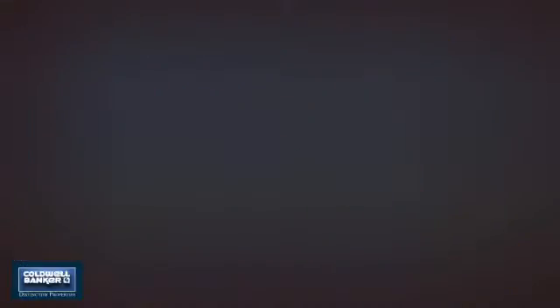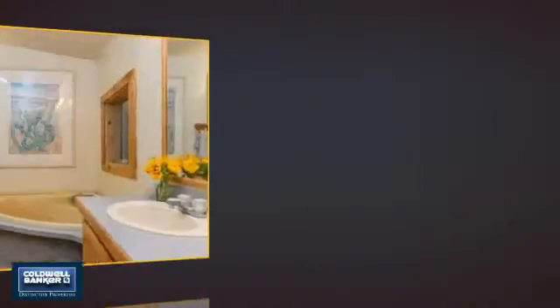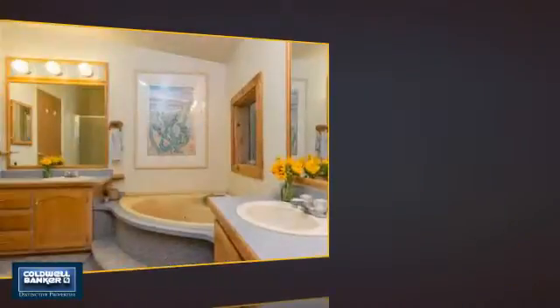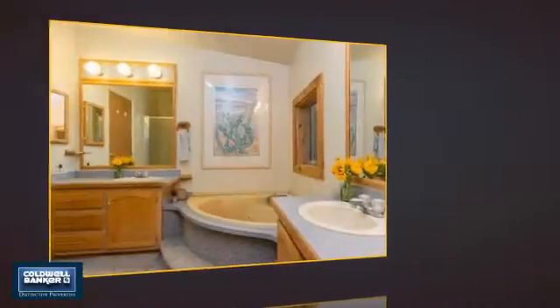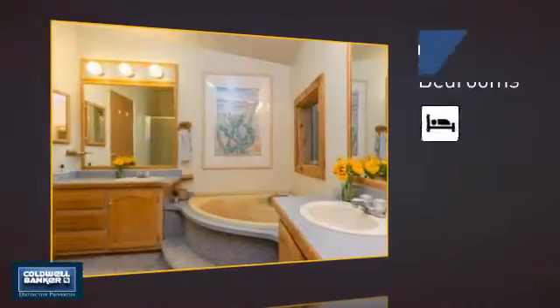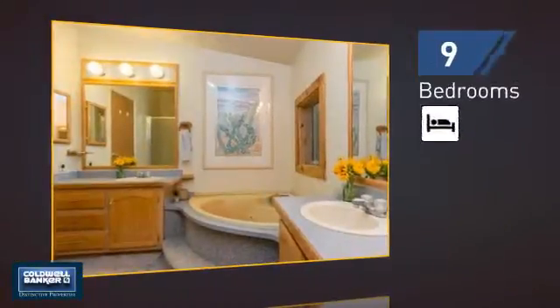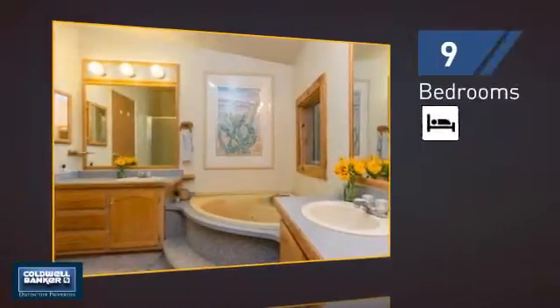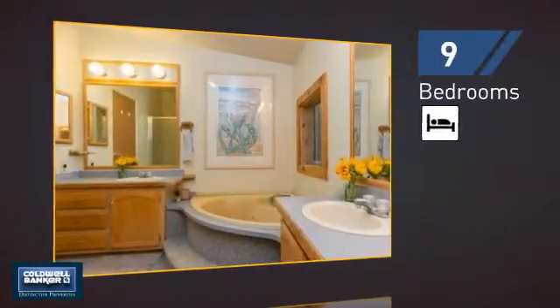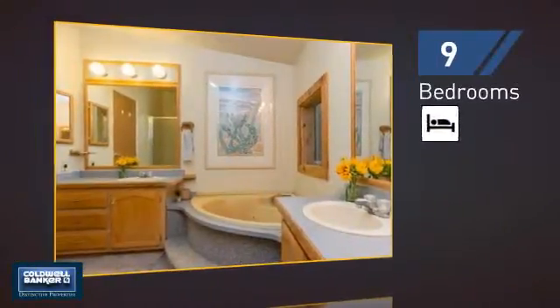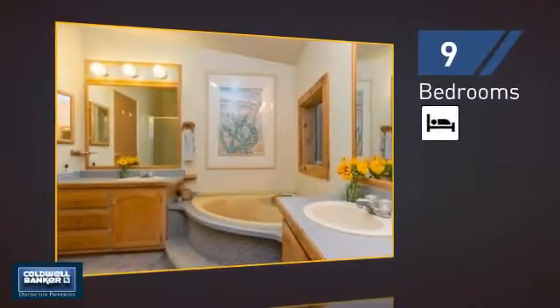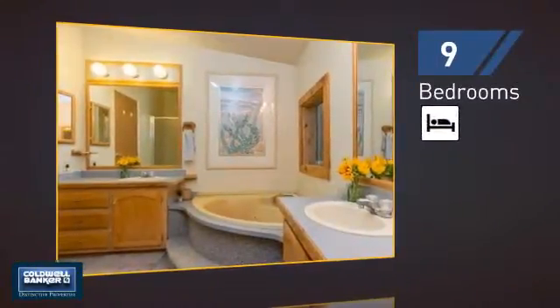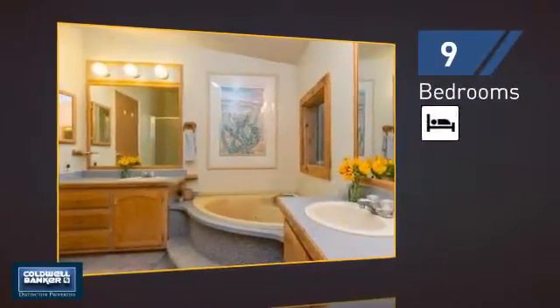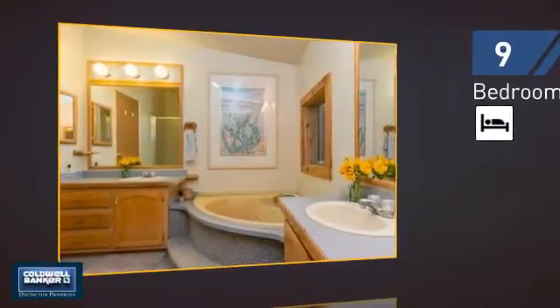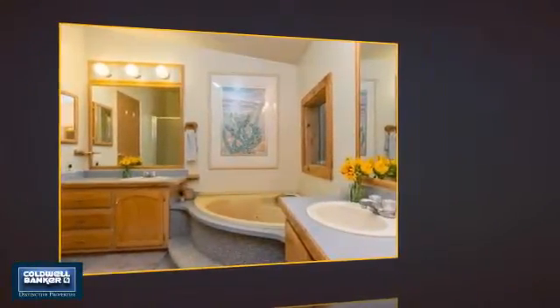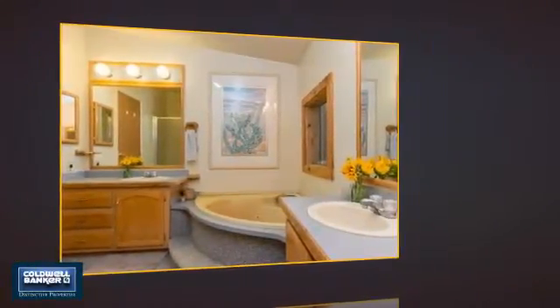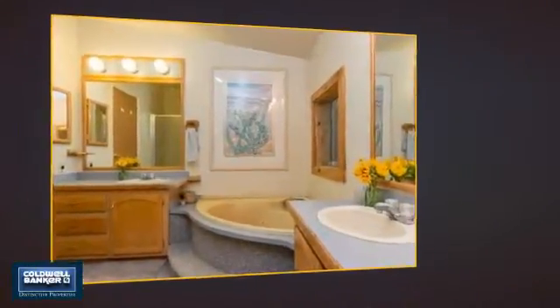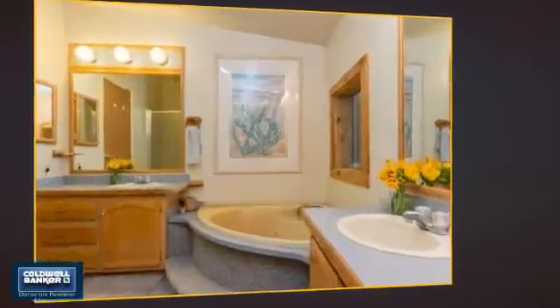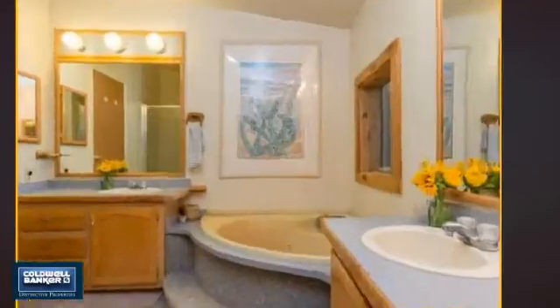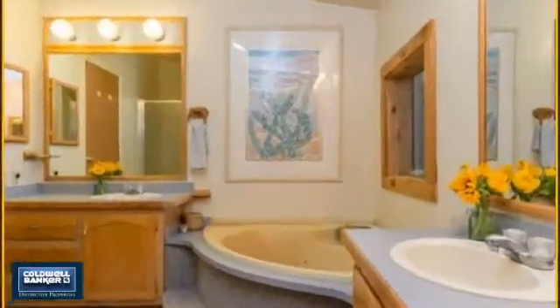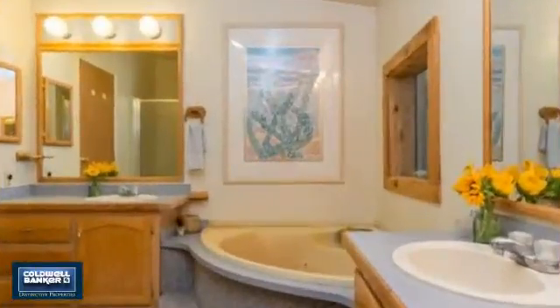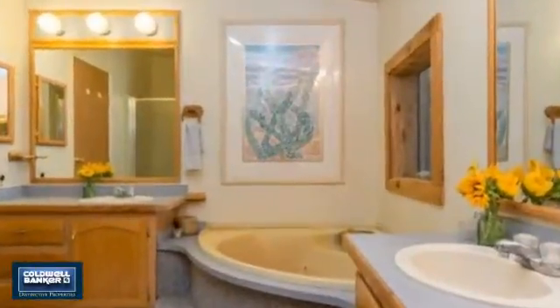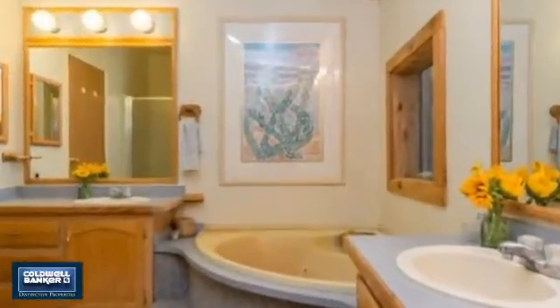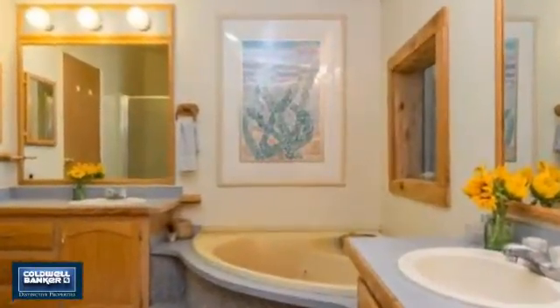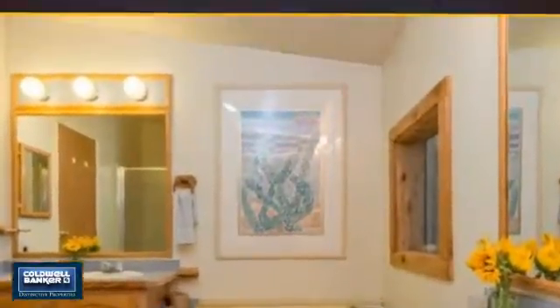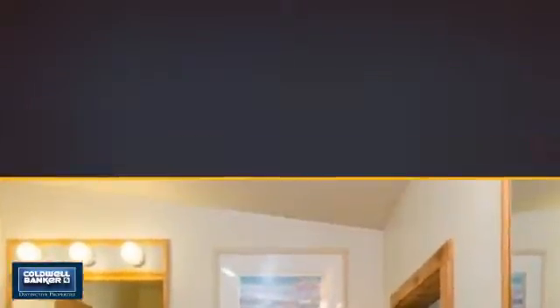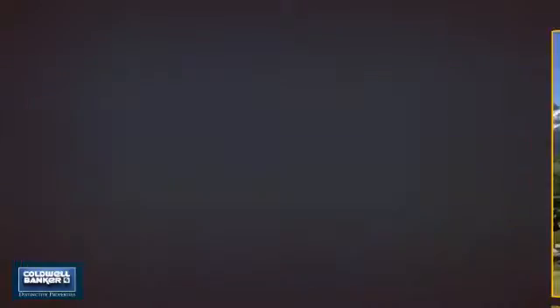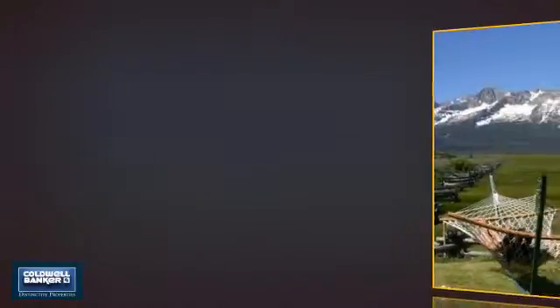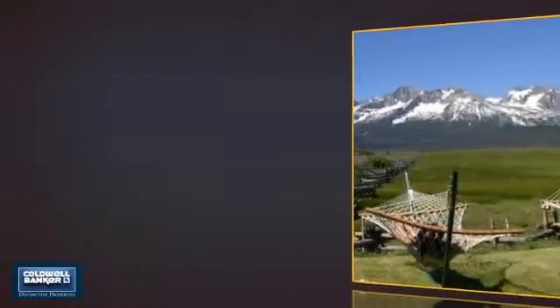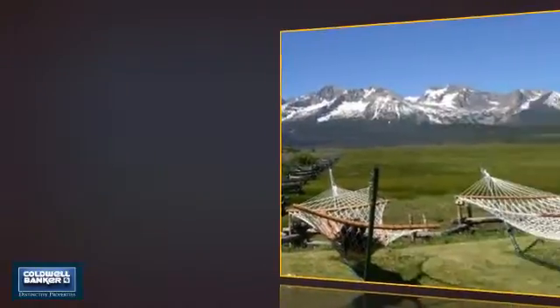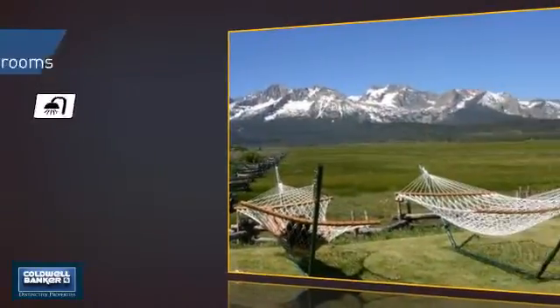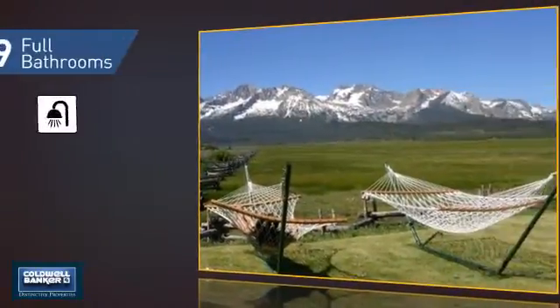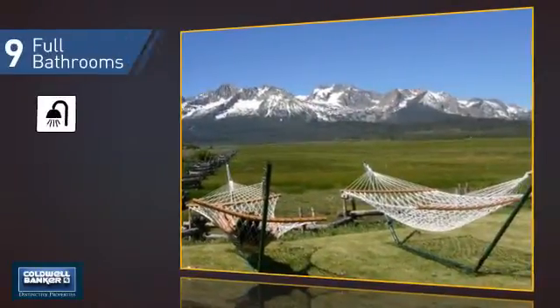Inside, you'll find plenty of bedrooms so your family and guests all have a private space to come home to, as well as plenty of full bathrooms.